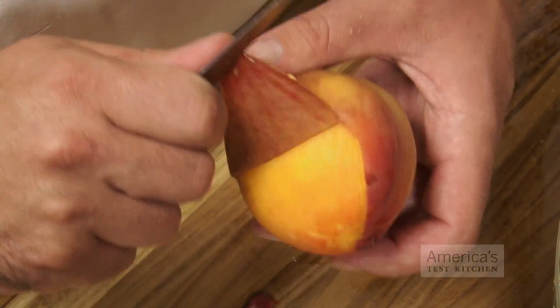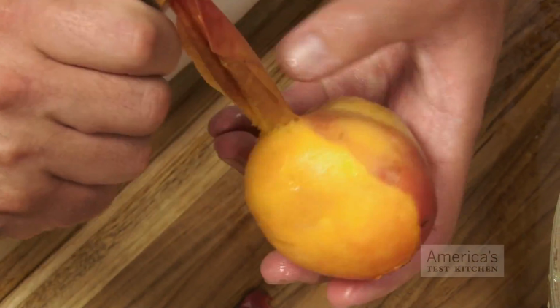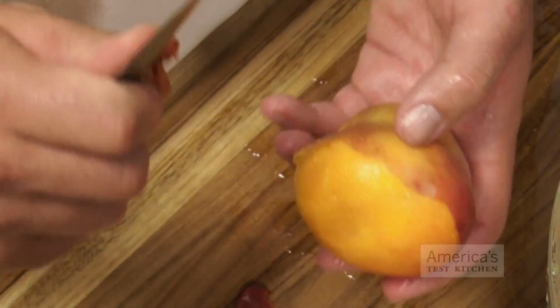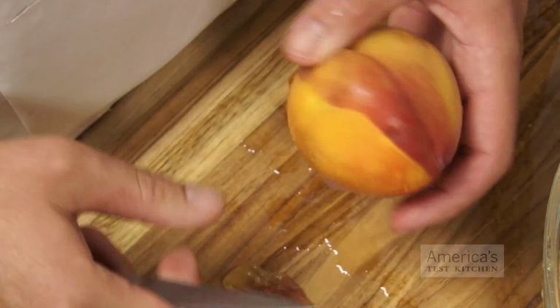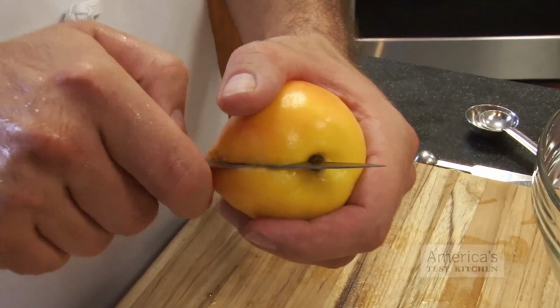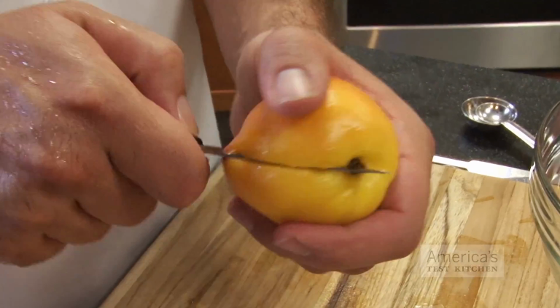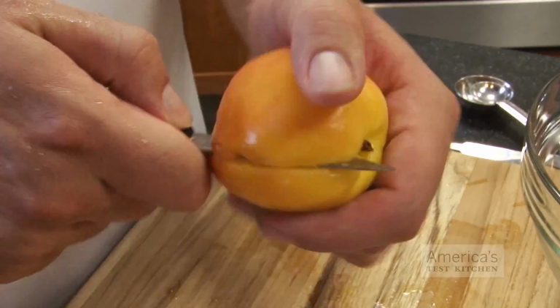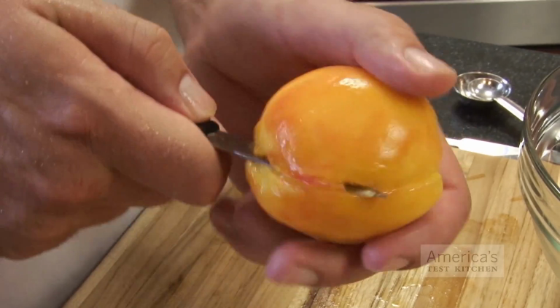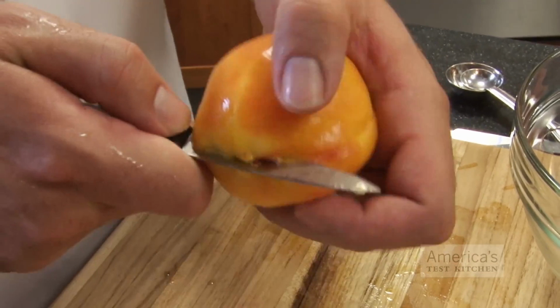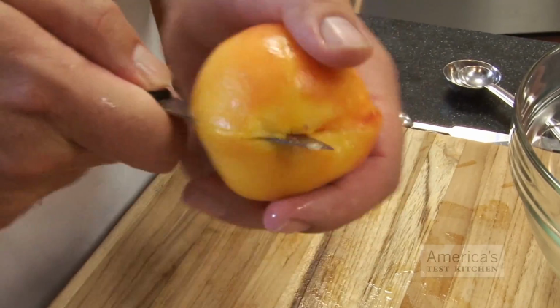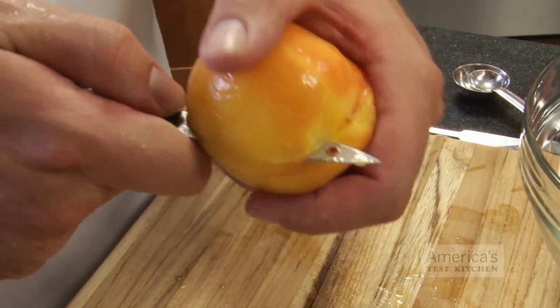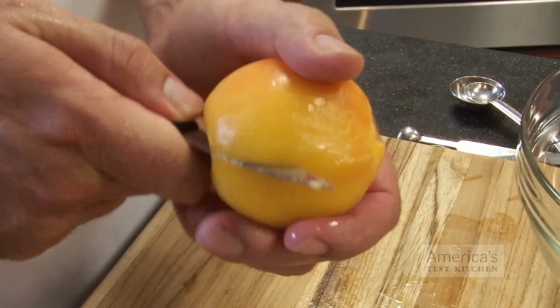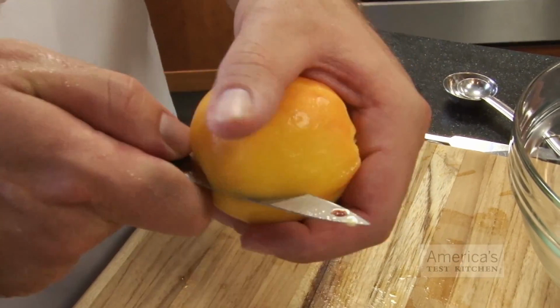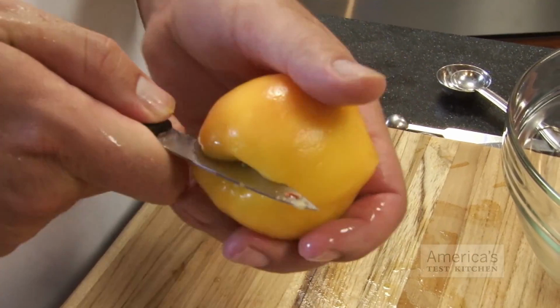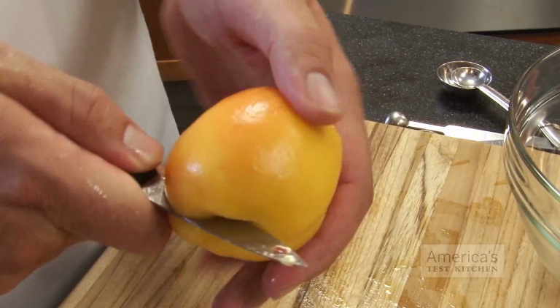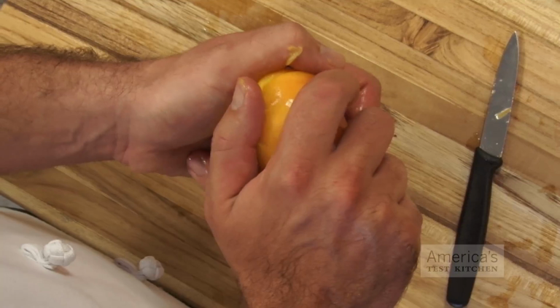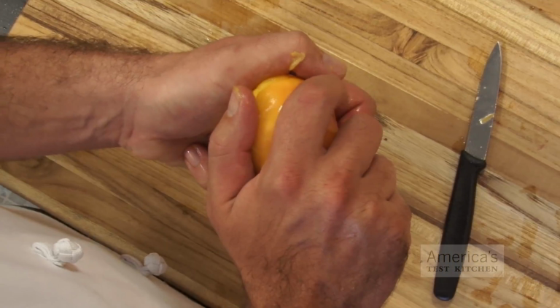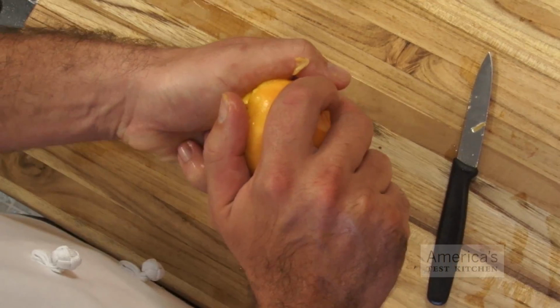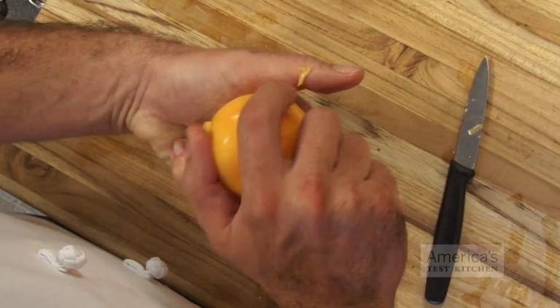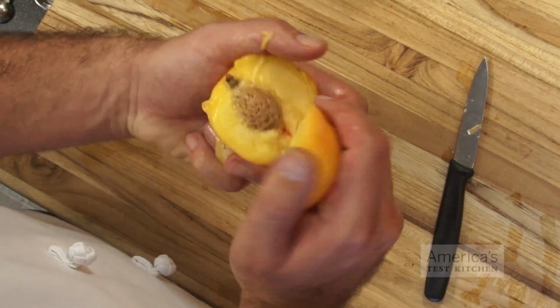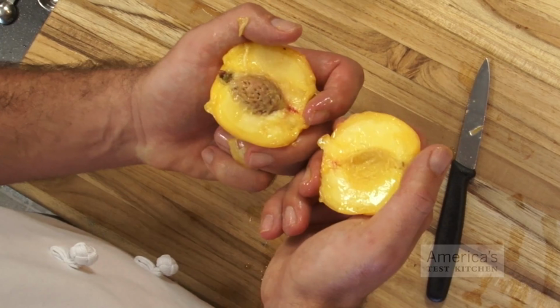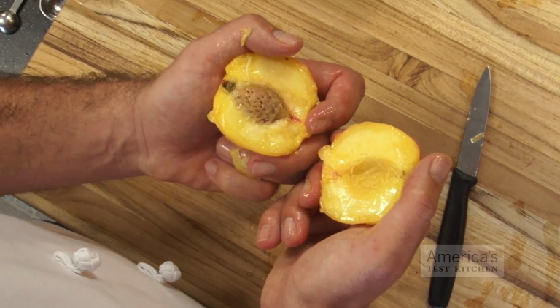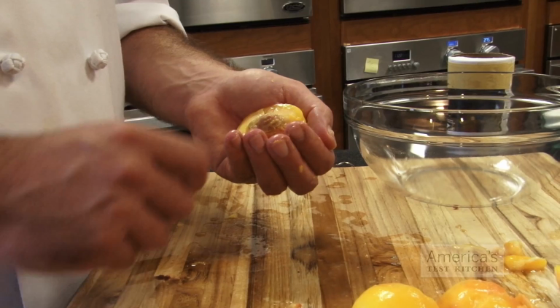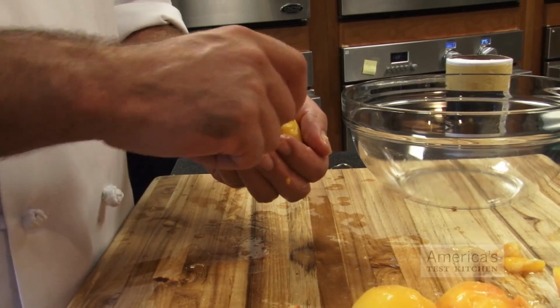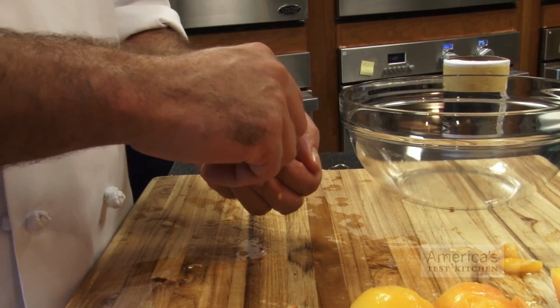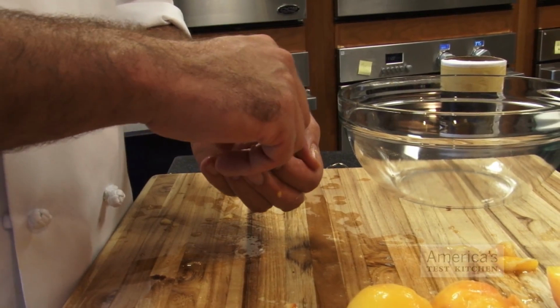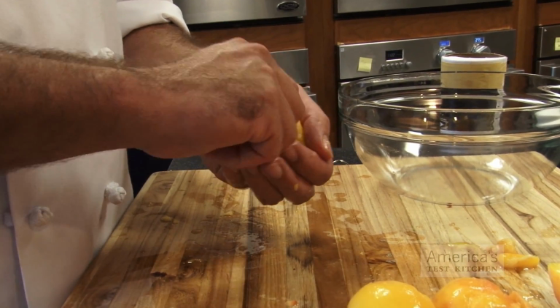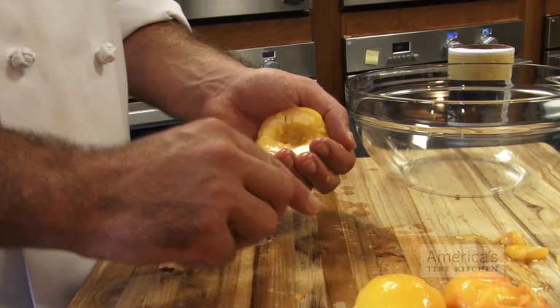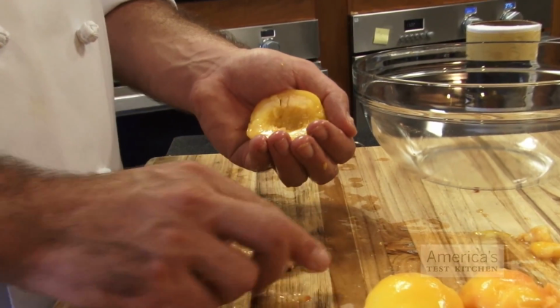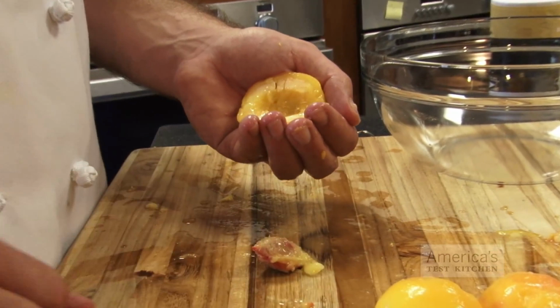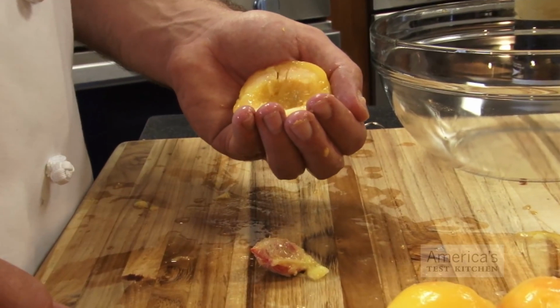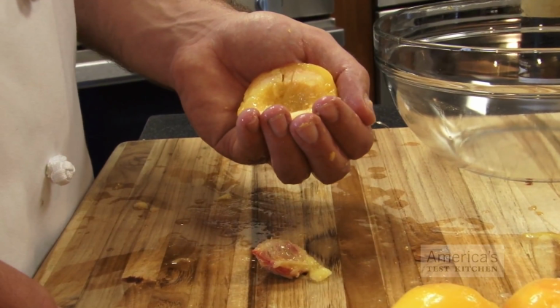To cut the peach in half, cut from pole to pole around the pit, using the crease in the peach as a guide. Hold onto both halves of the fruit and twist them apart, then pull the pit out. And that's our sweet tip for preparing peaches.